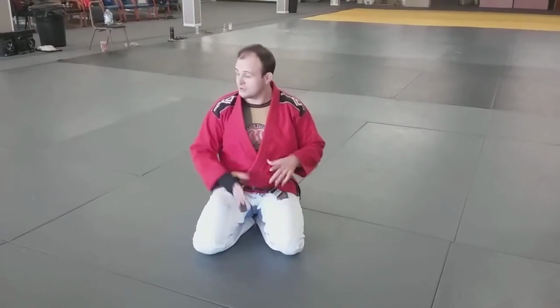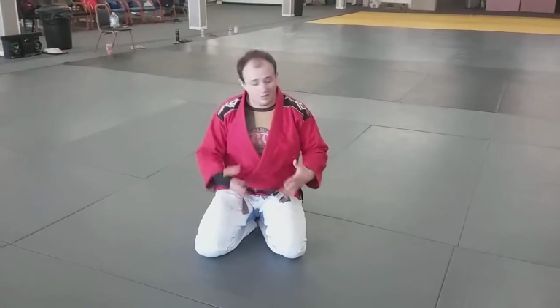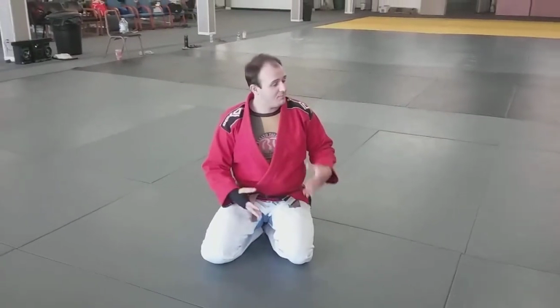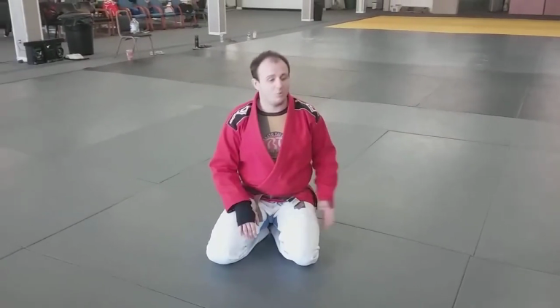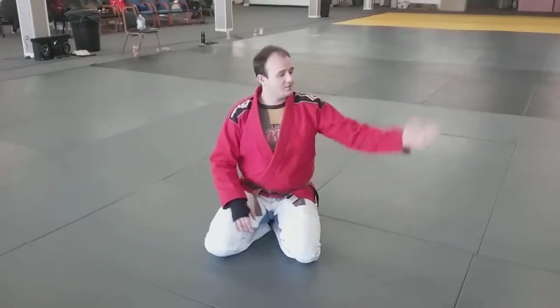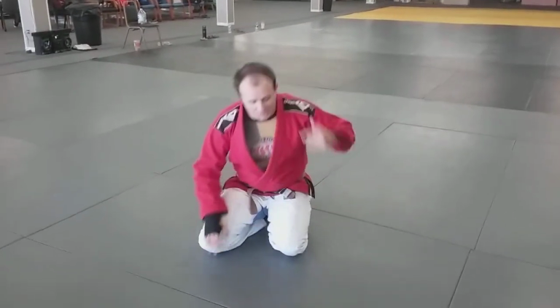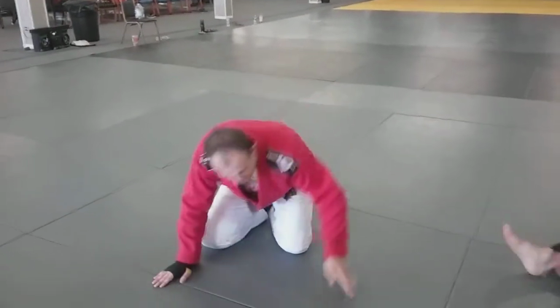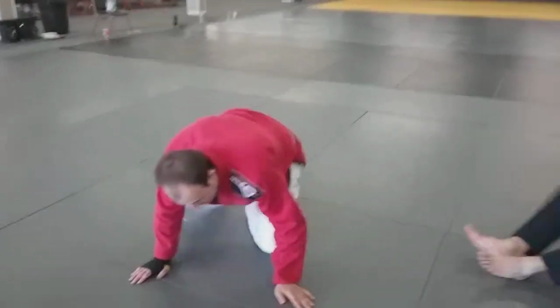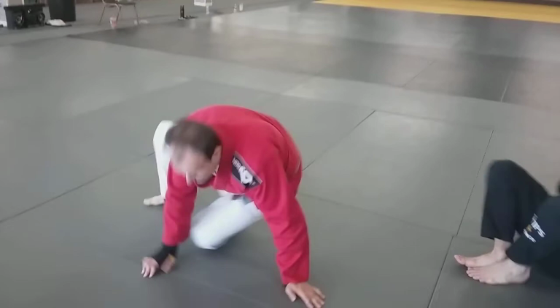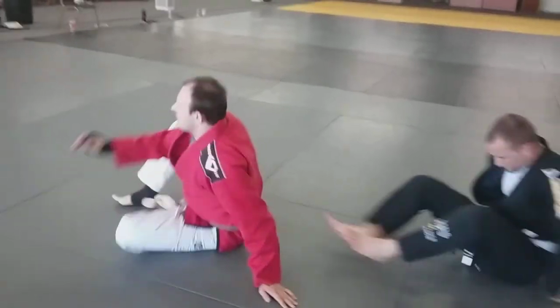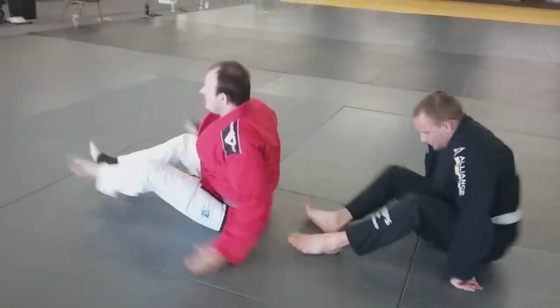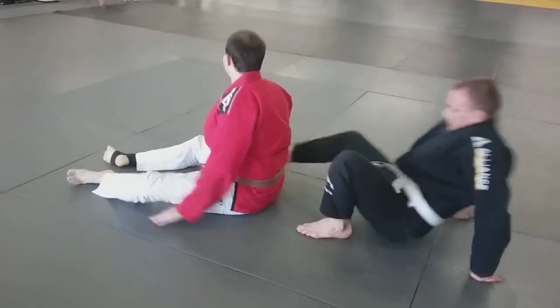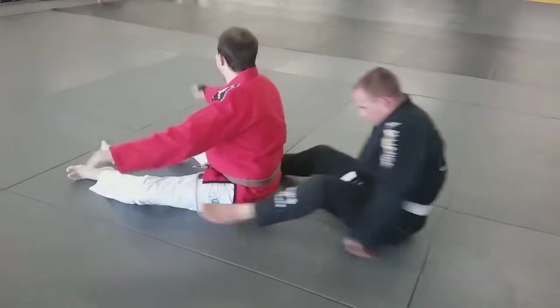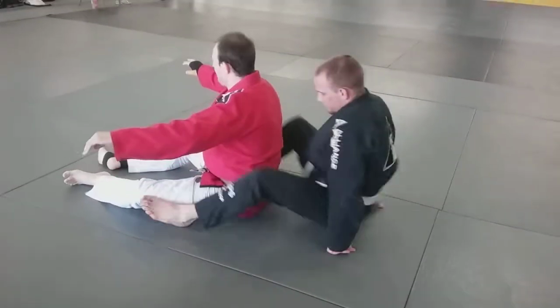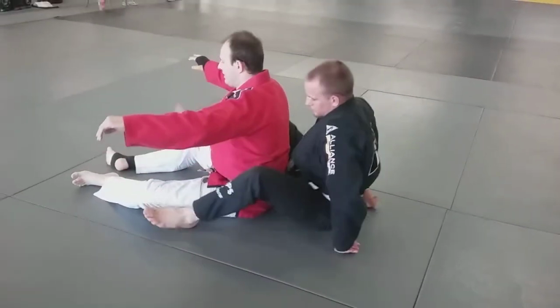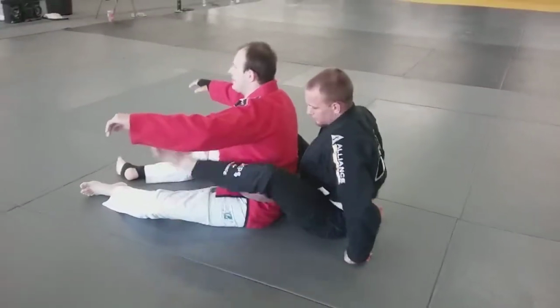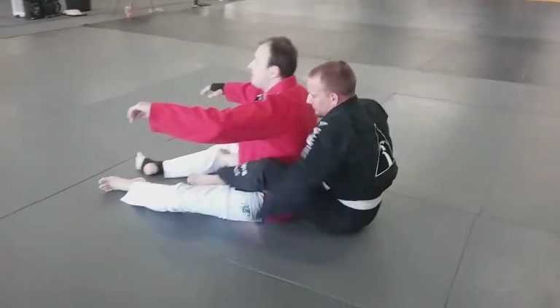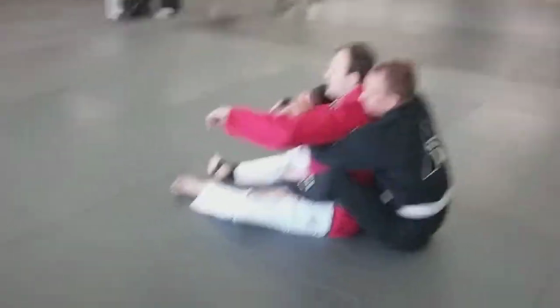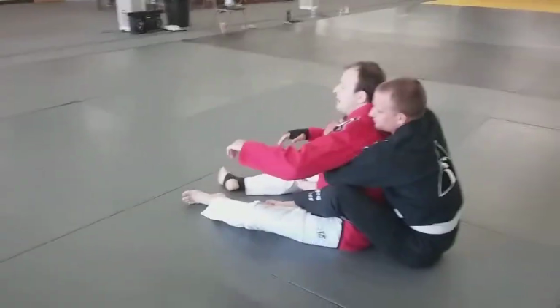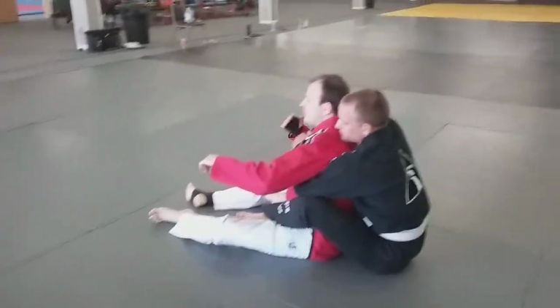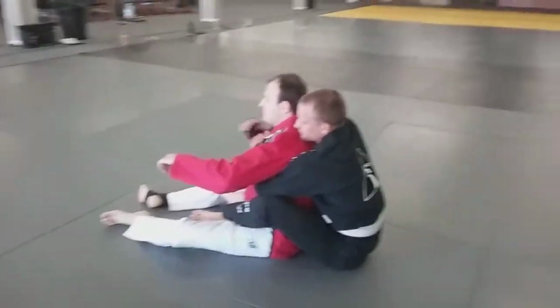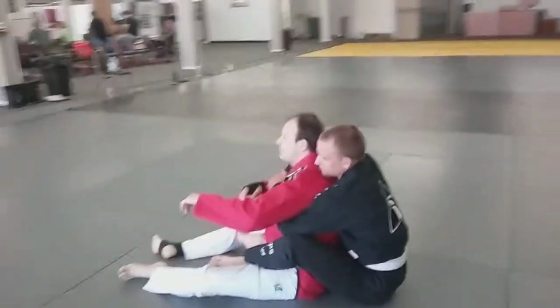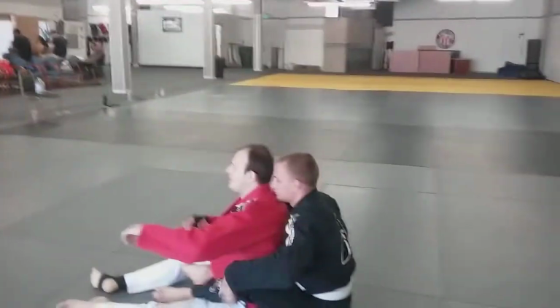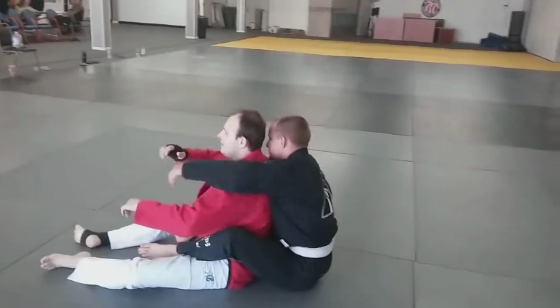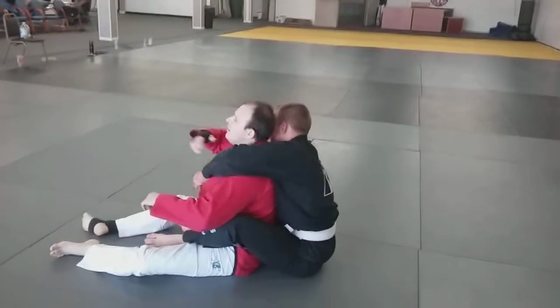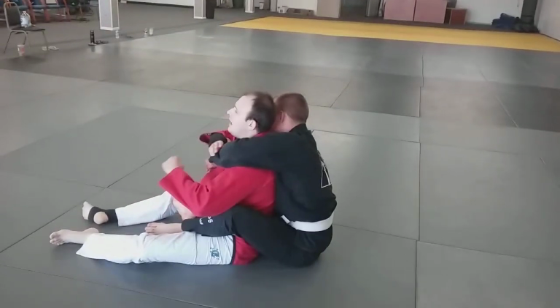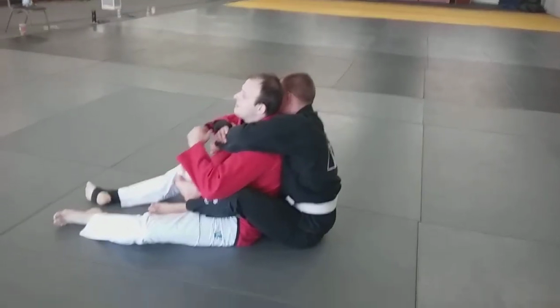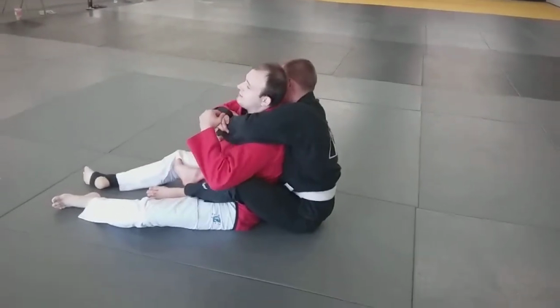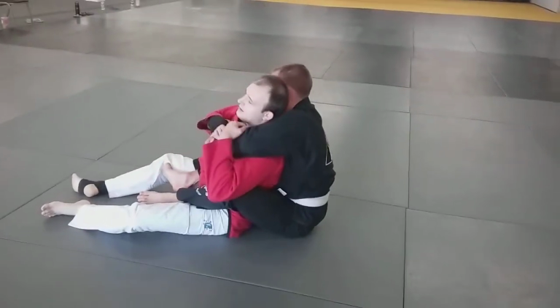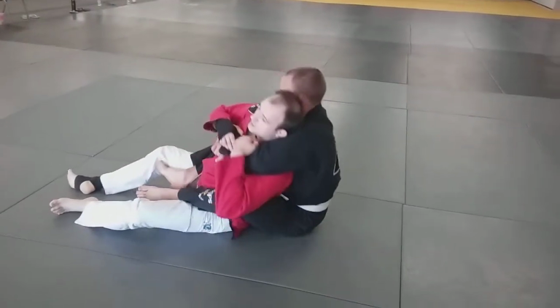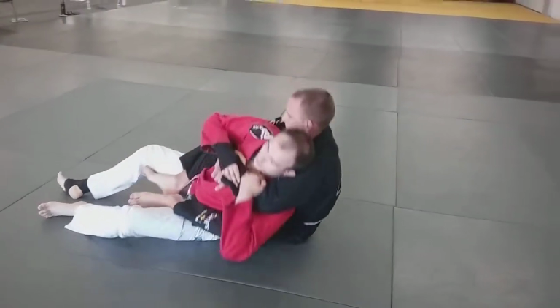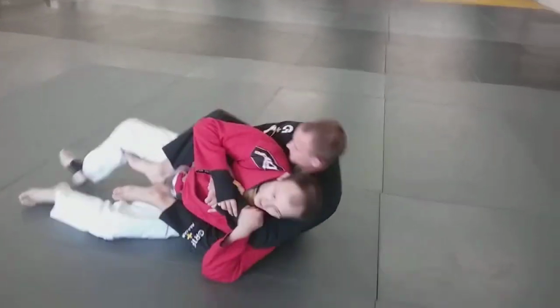So what do I mean by that? Let's say John here has my back. He's got his seatbelt. Let's say he has some side to this, and he's taken me to the choke side.